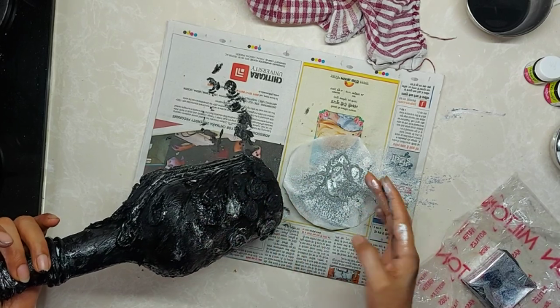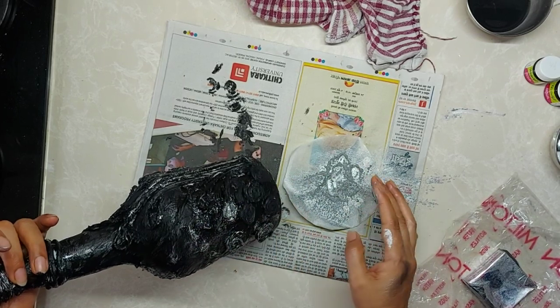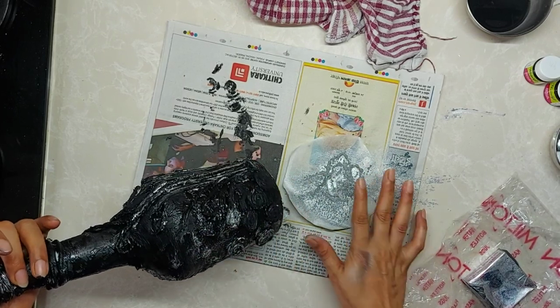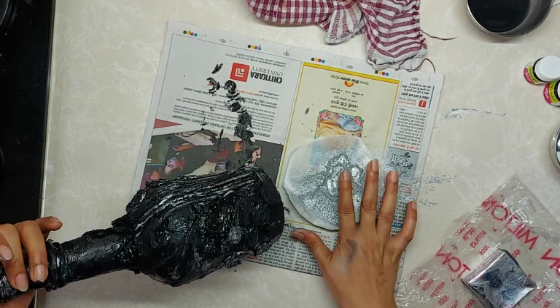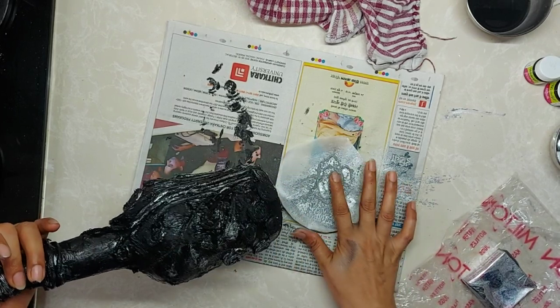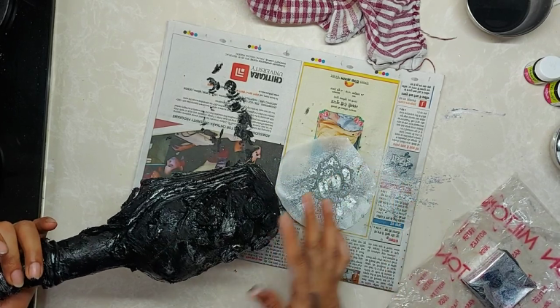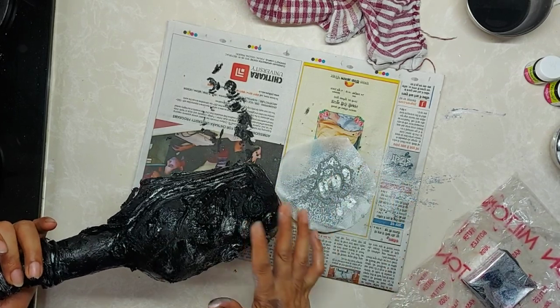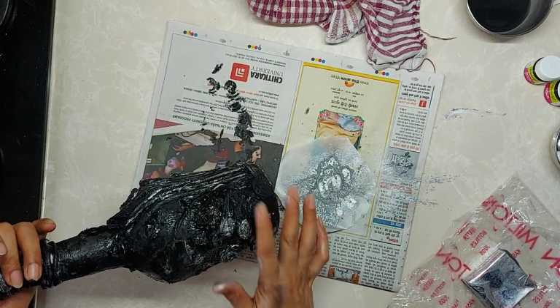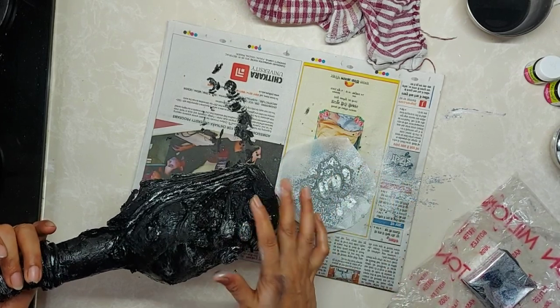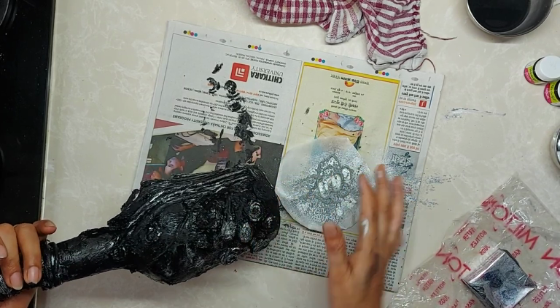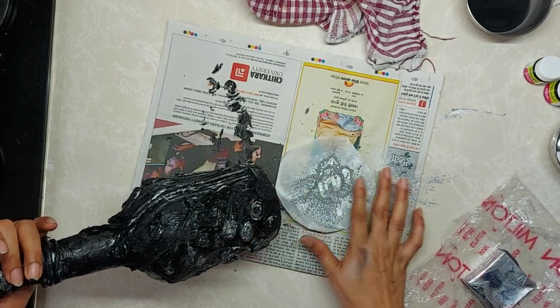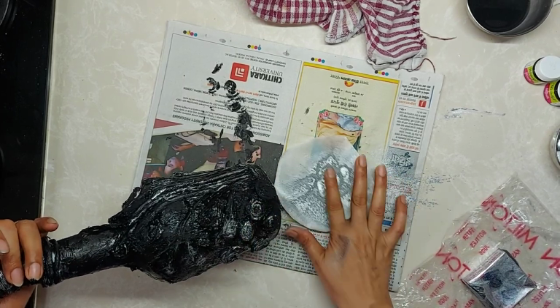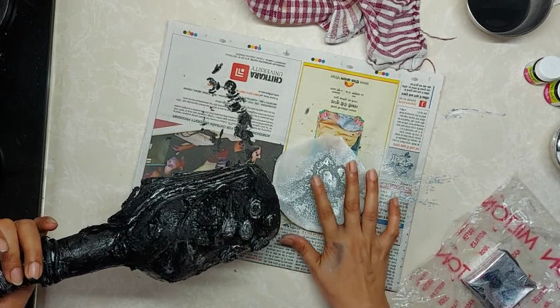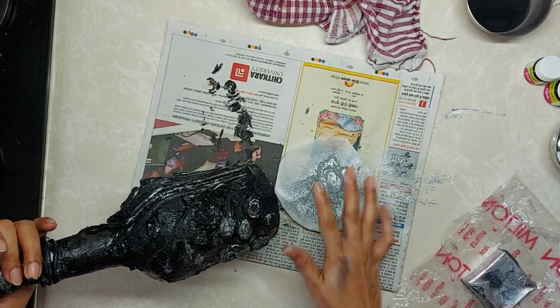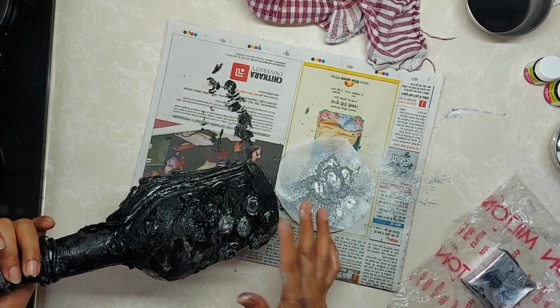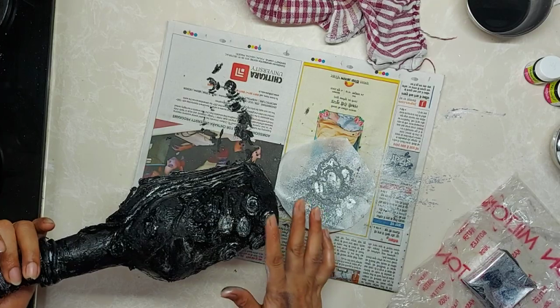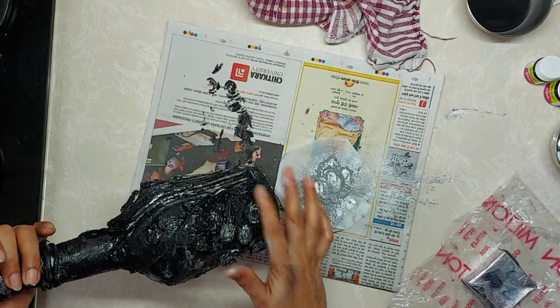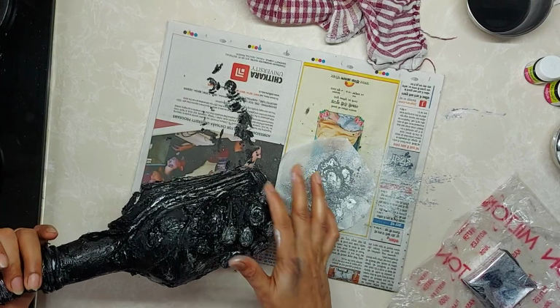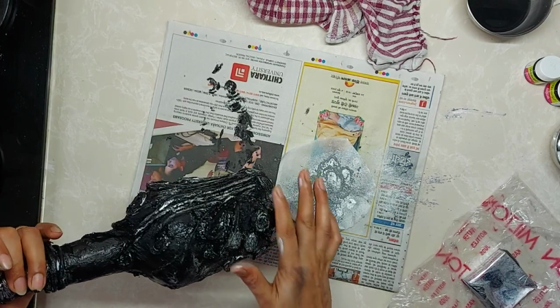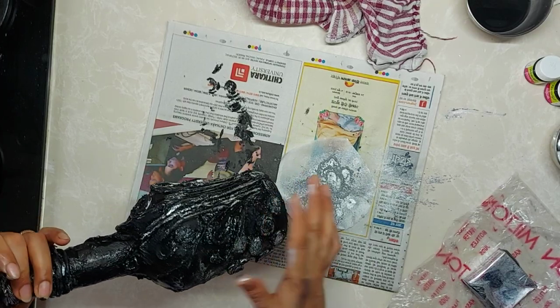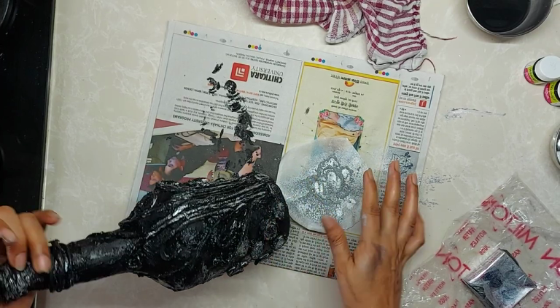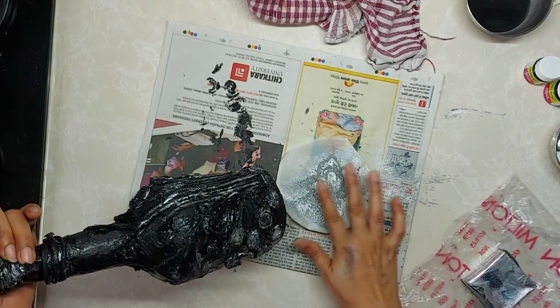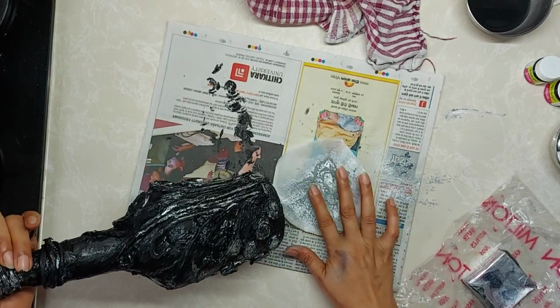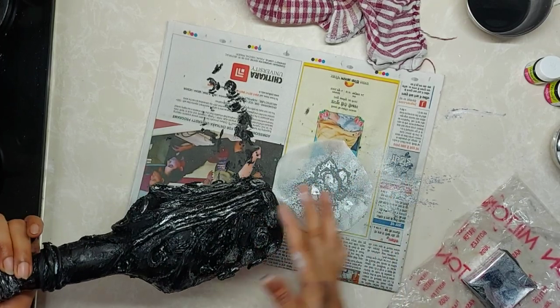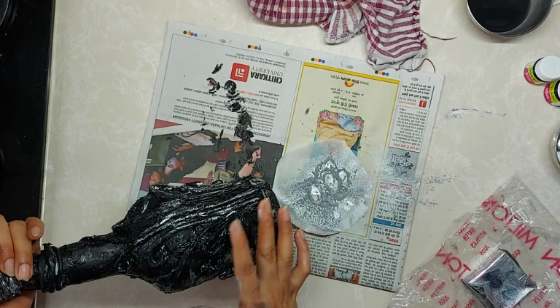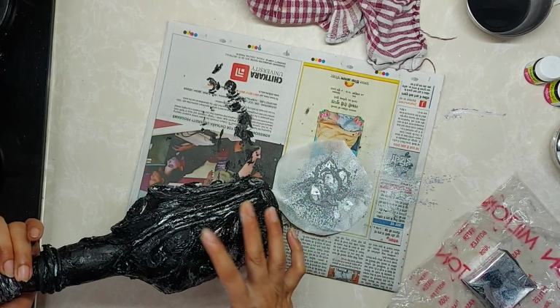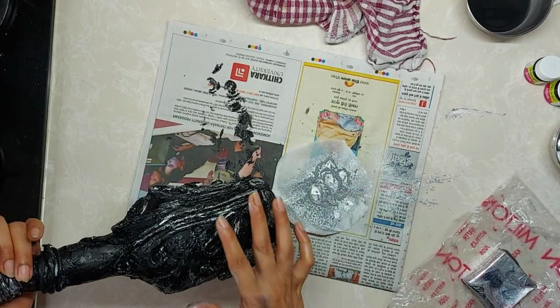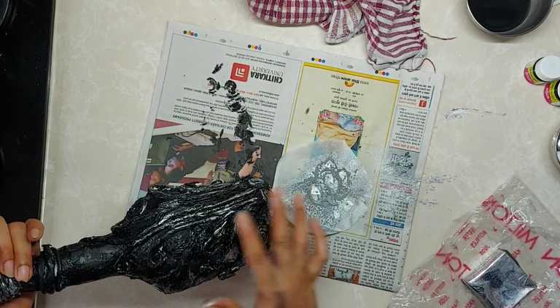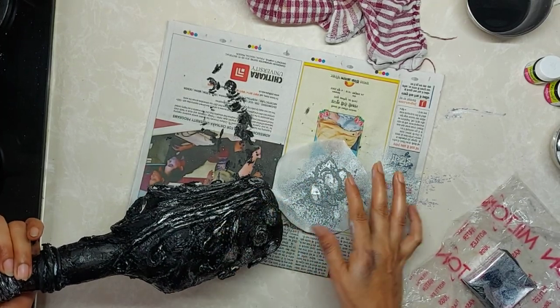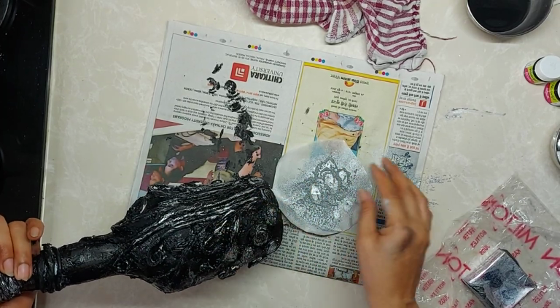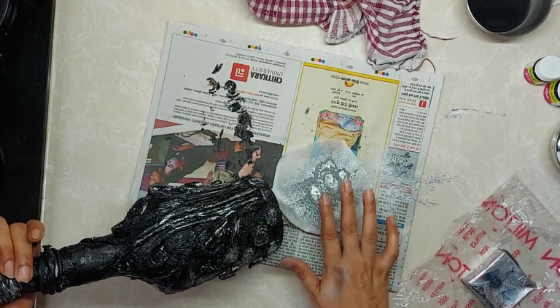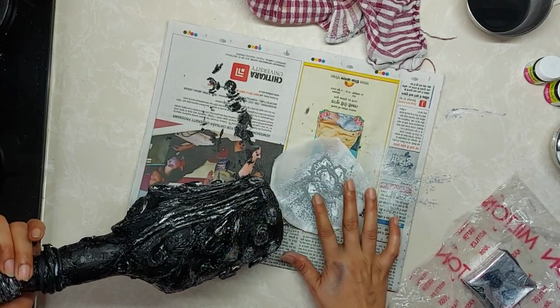Here the paint is wet. It's not fully dry from some places.